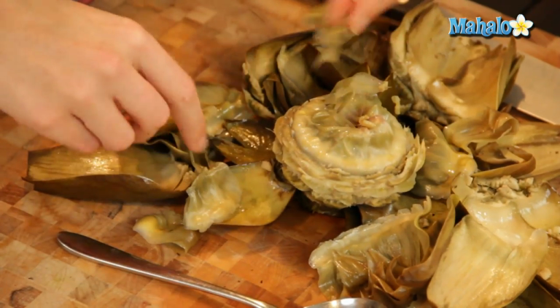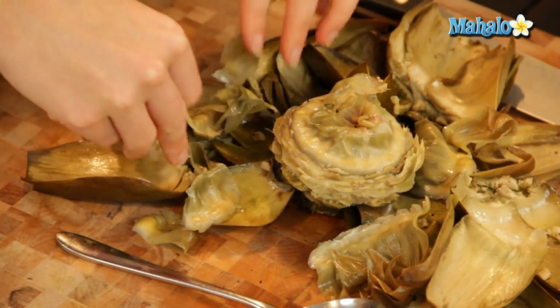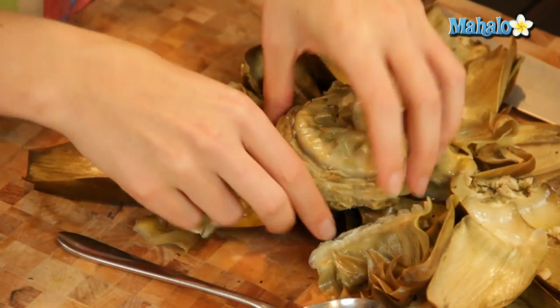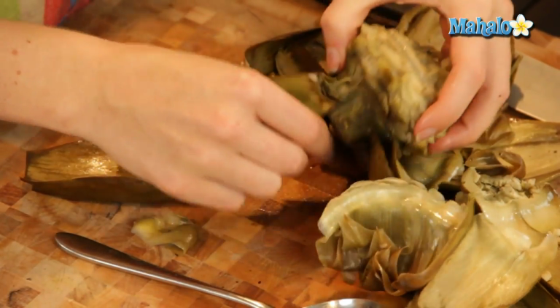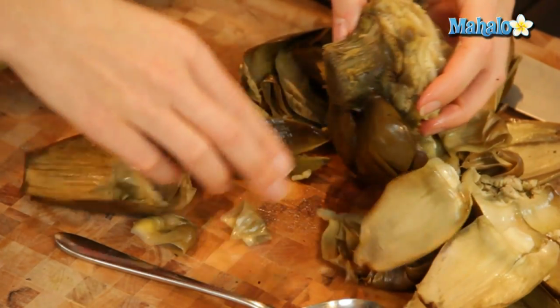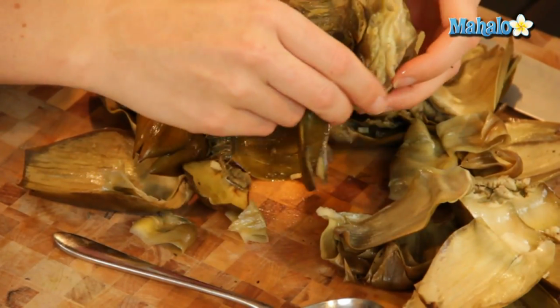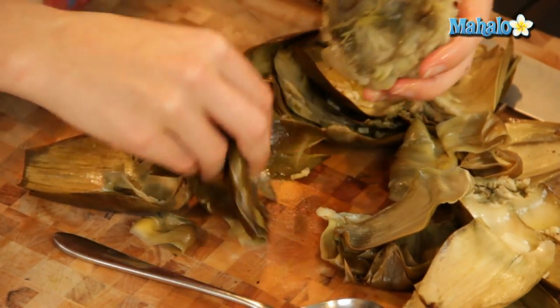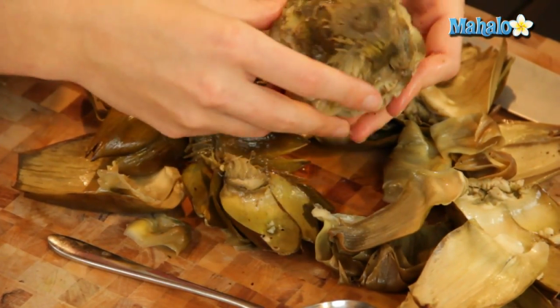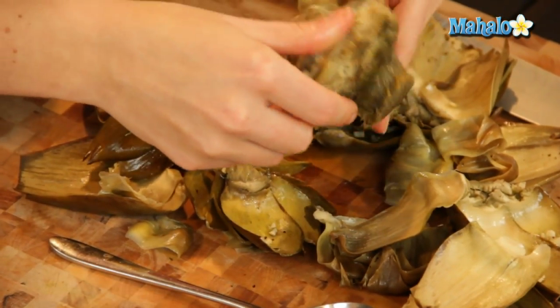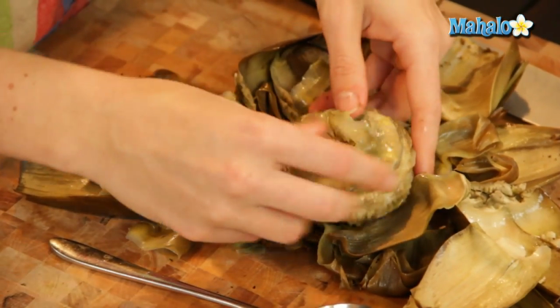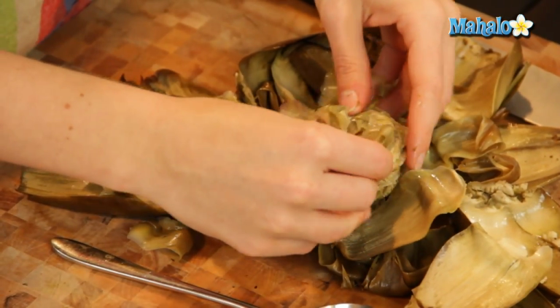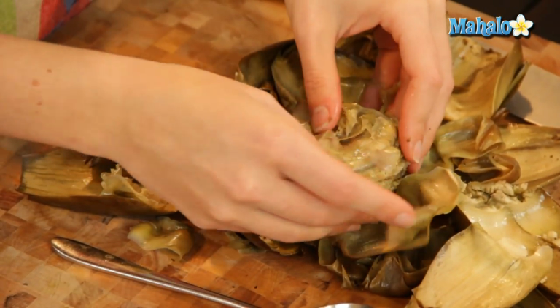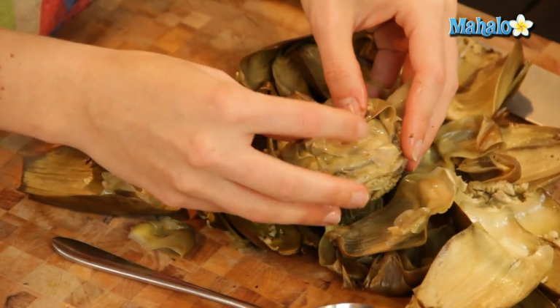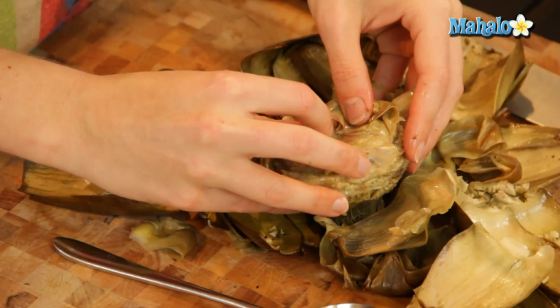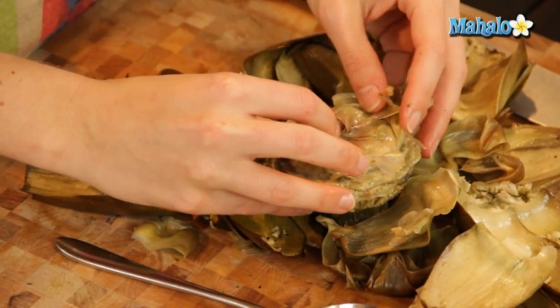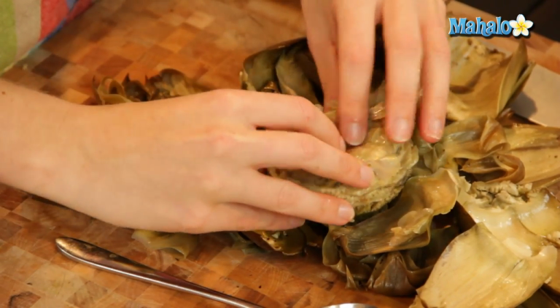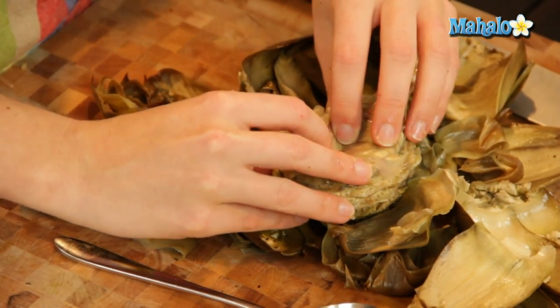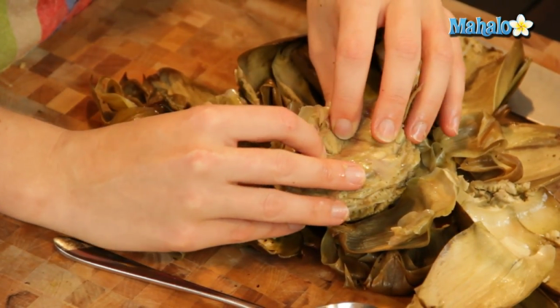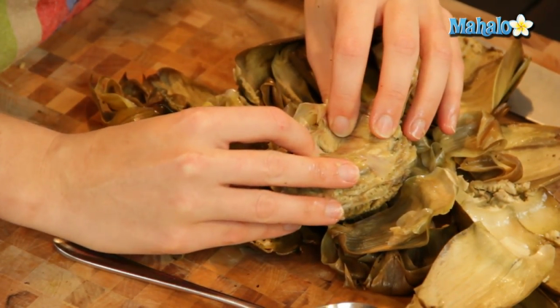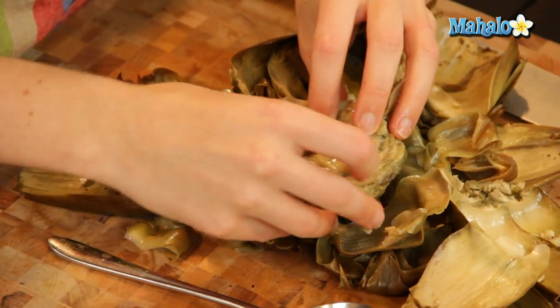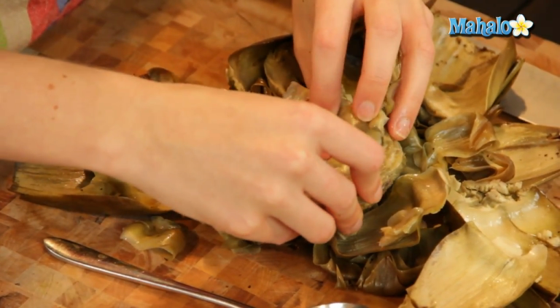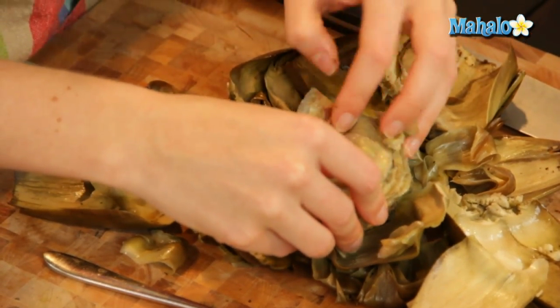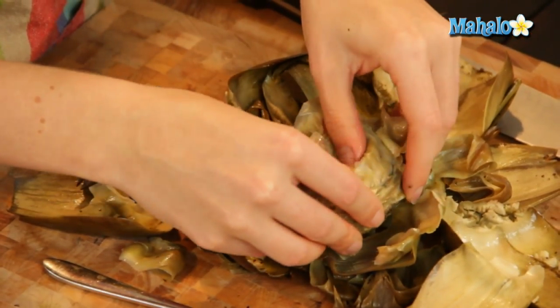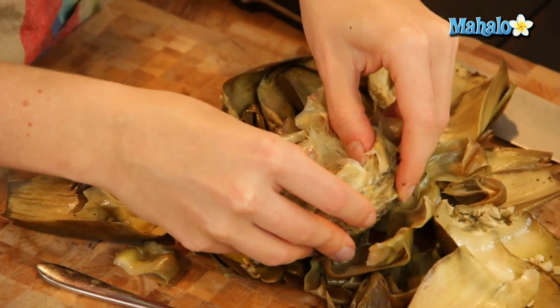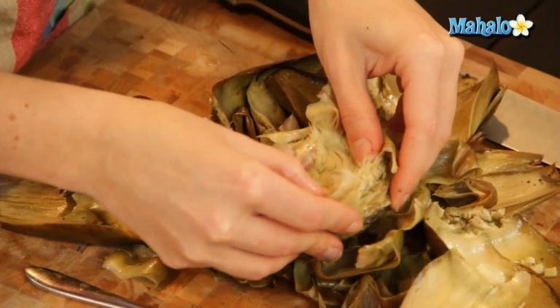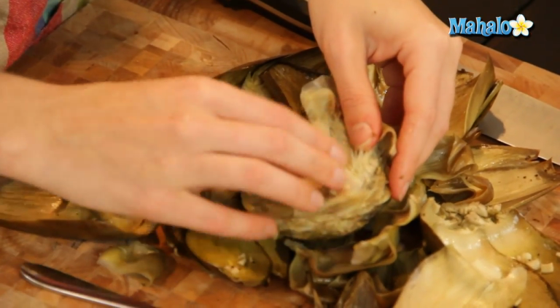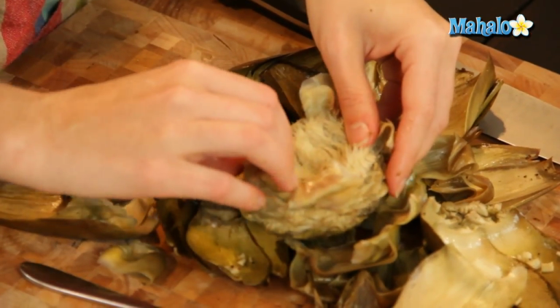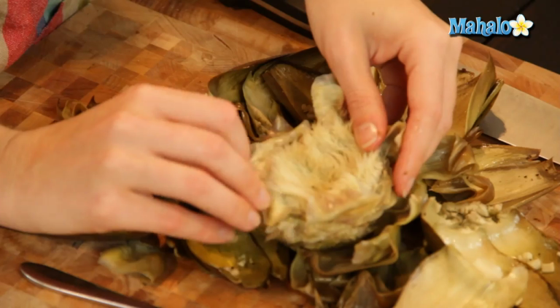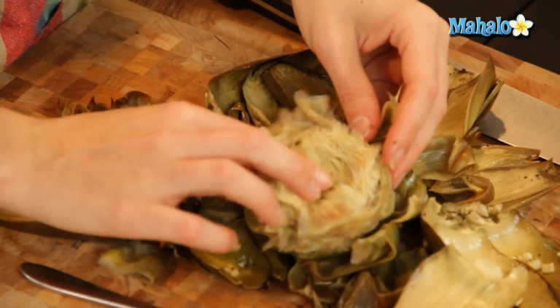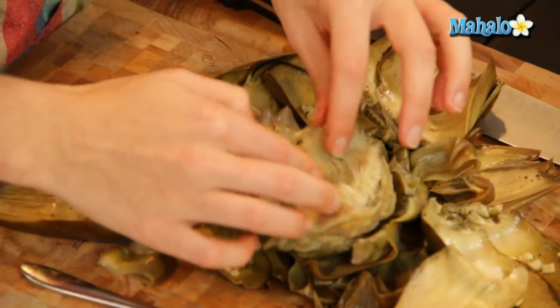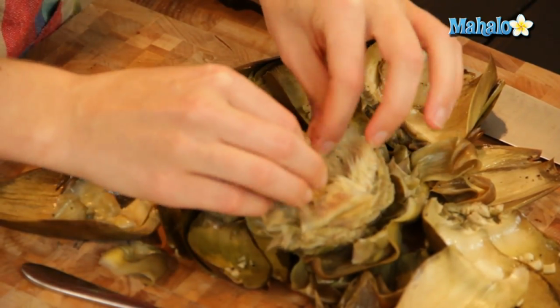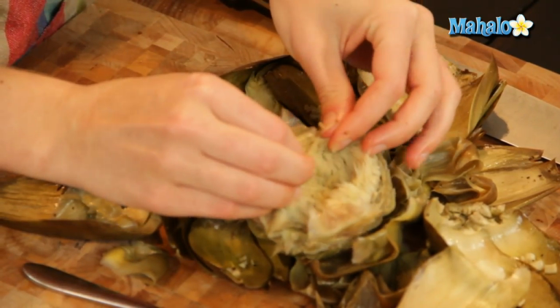So we're starting to get now to the heart. And you'll know that because you'll see these little furry — it's really like a flower. See, this literally looks like a flower, like the inside of a sunflower or something. See this fuzzy part?